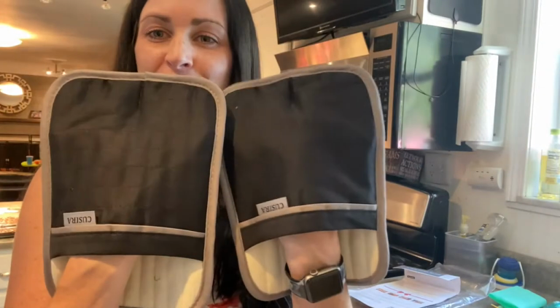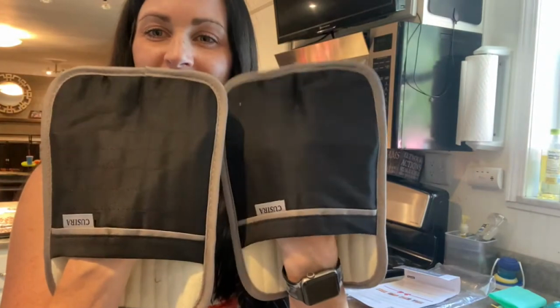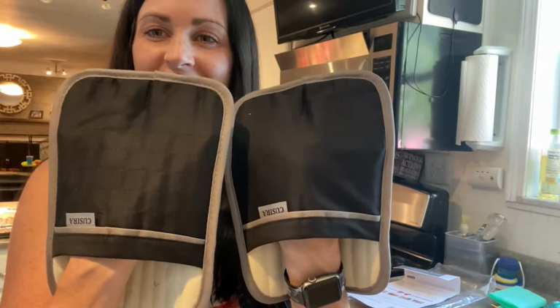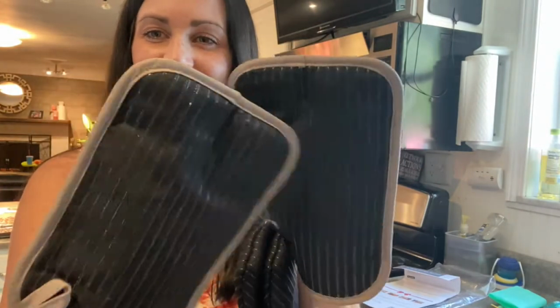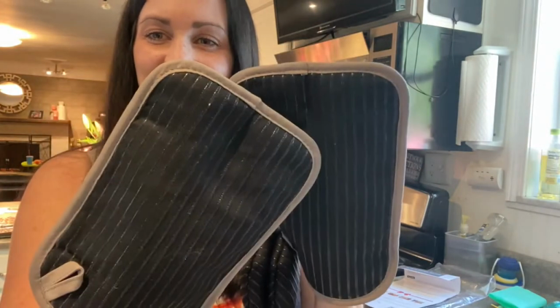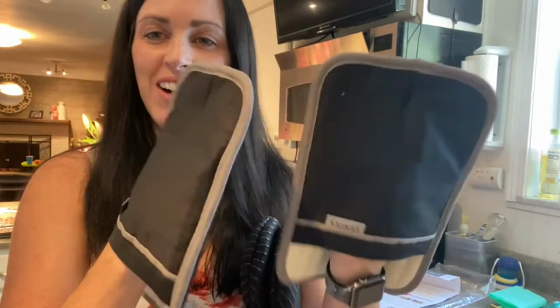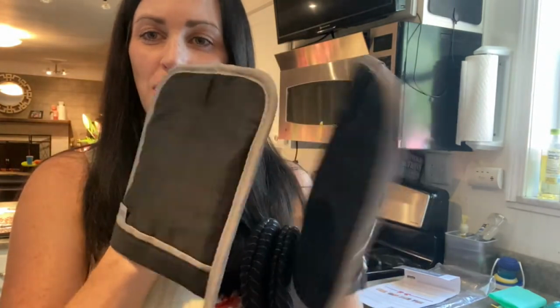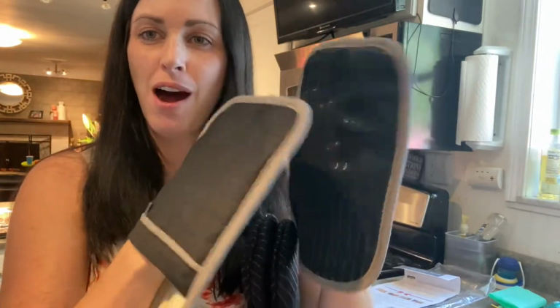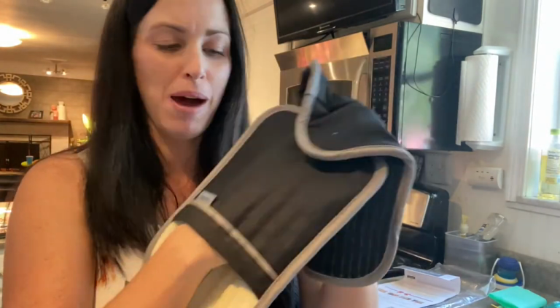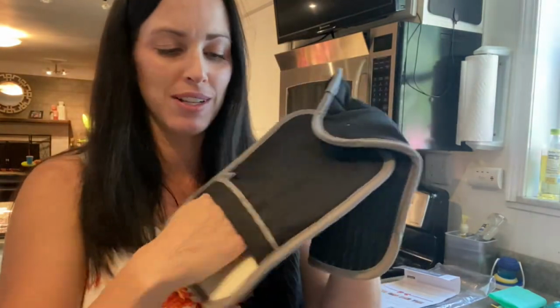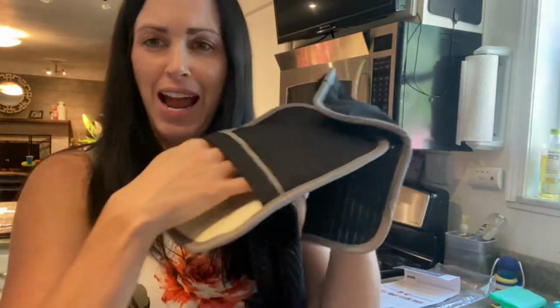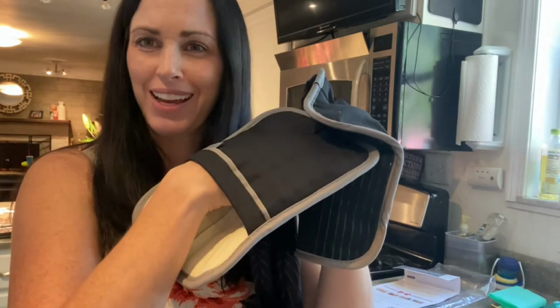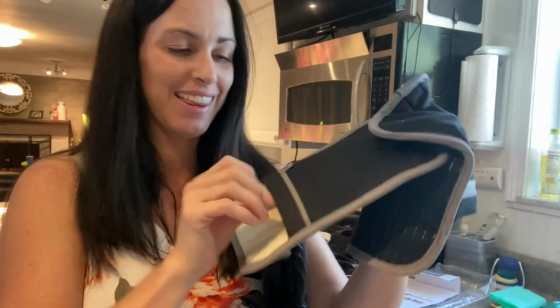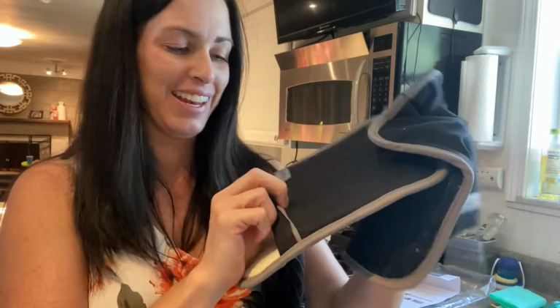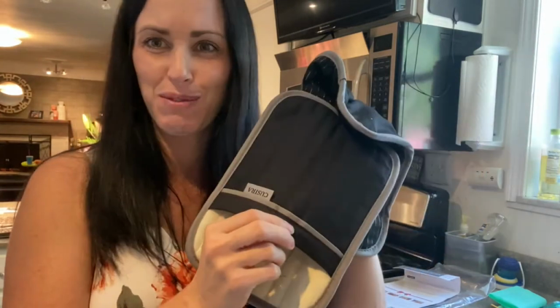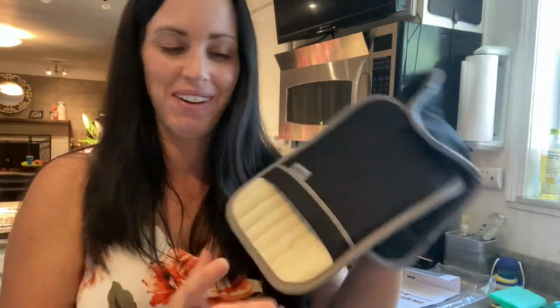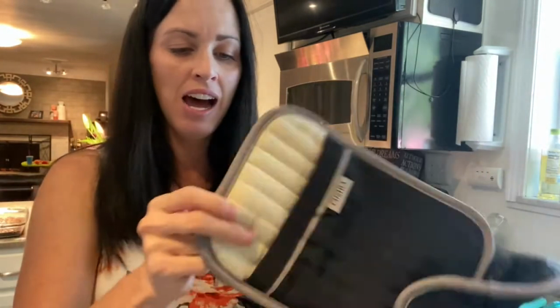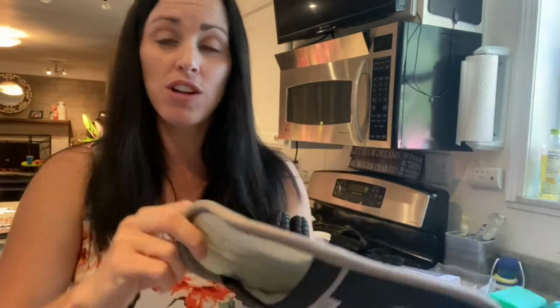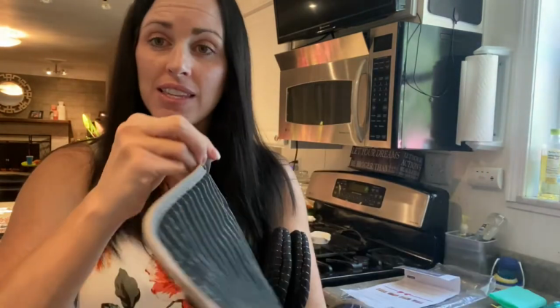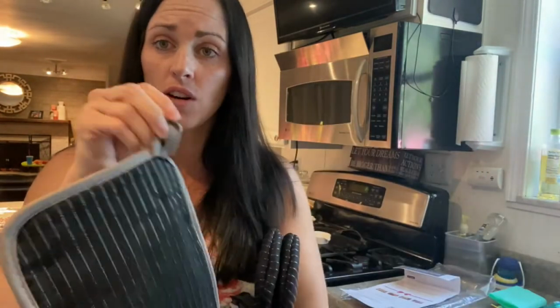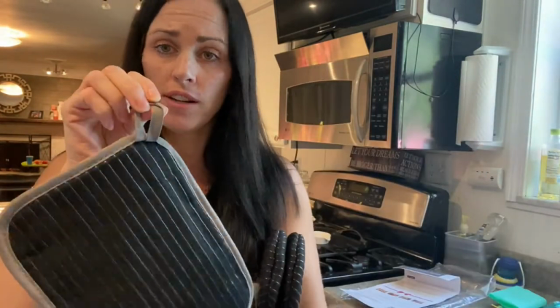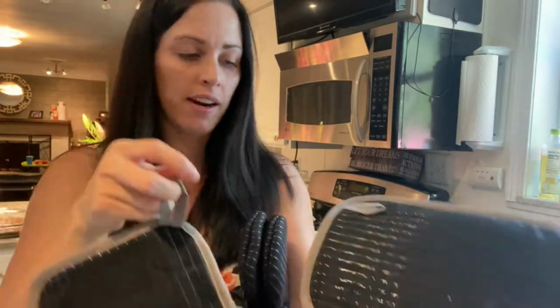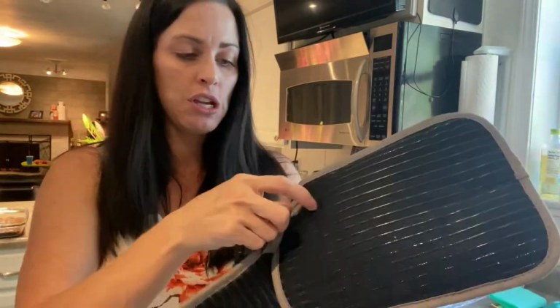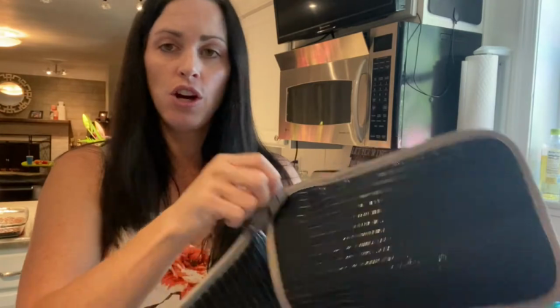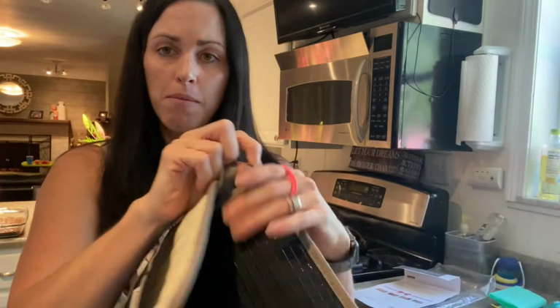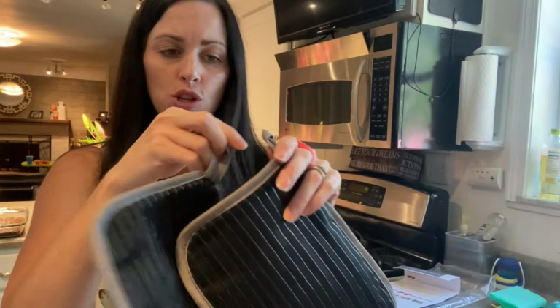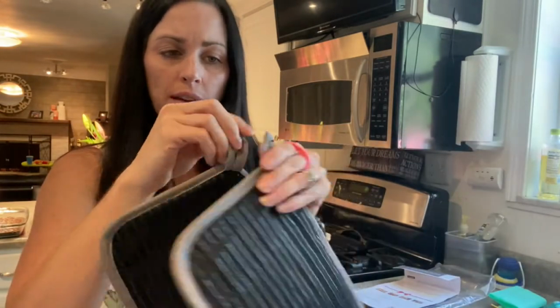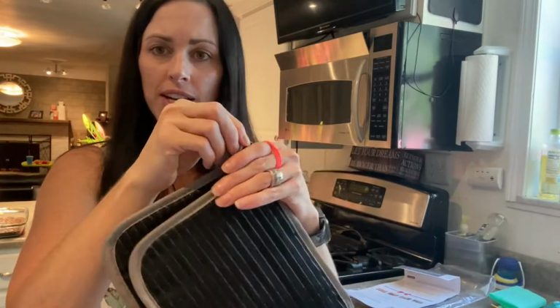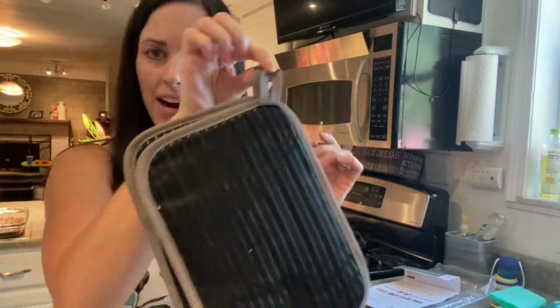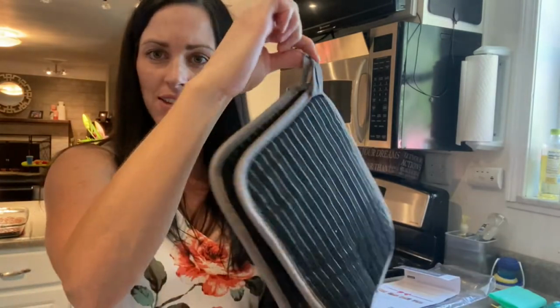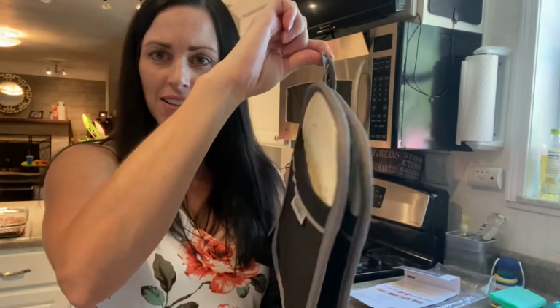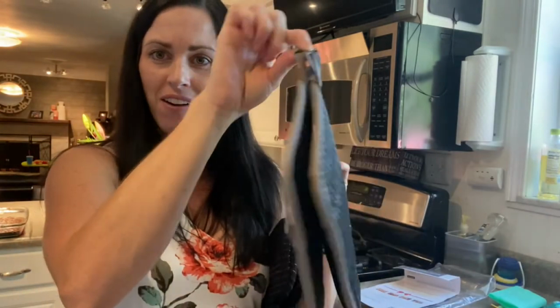Super fun! These are really cute. My old potholders didn't have a hand slot like that, so that's really fun. They also have these little hooks here, so you can hook them up and store them for easy access.